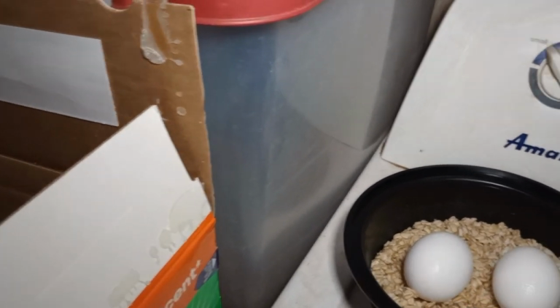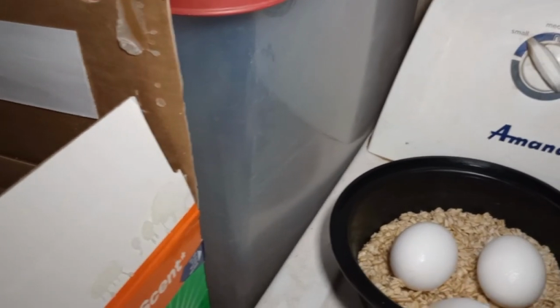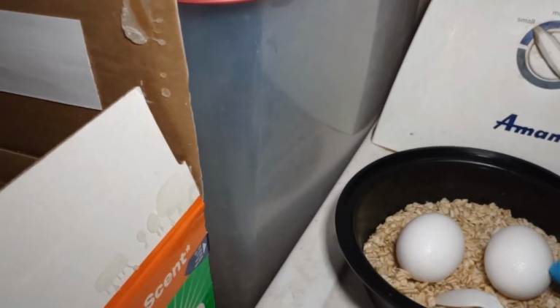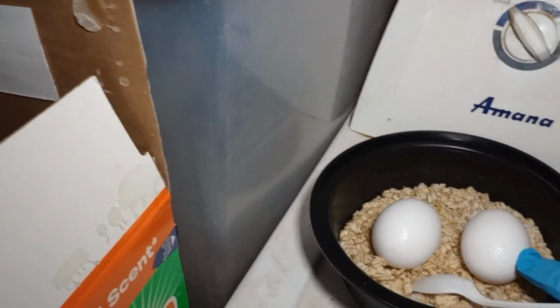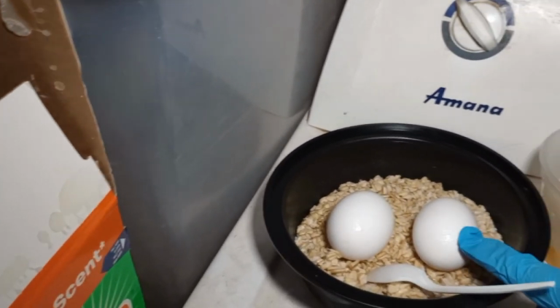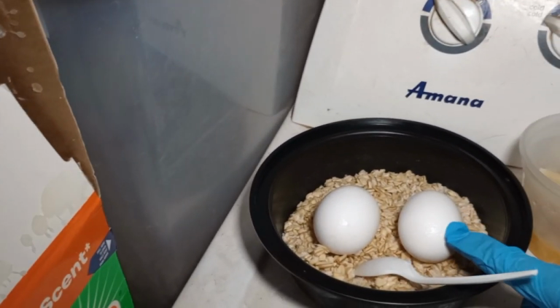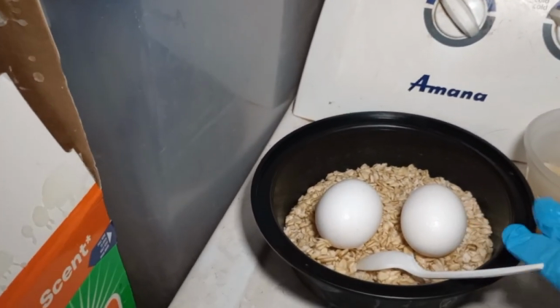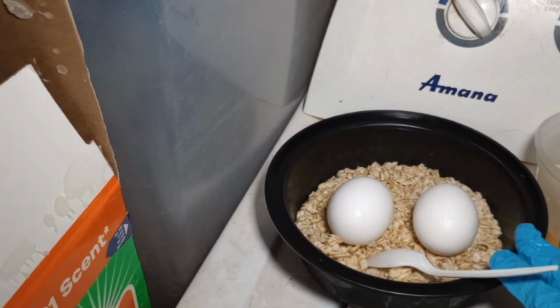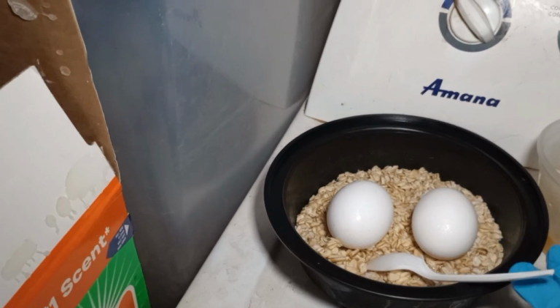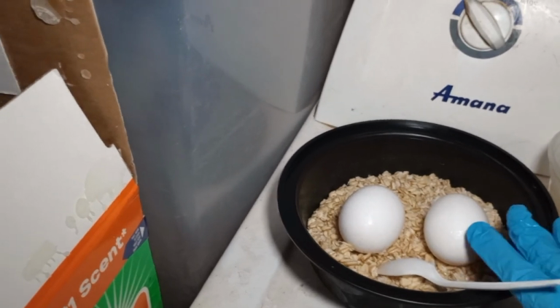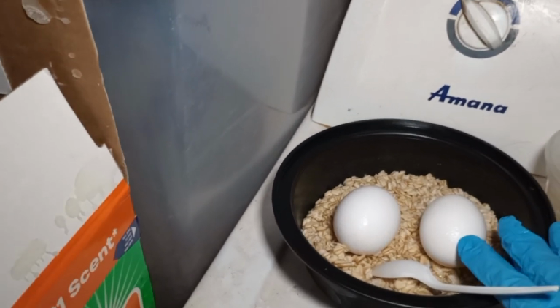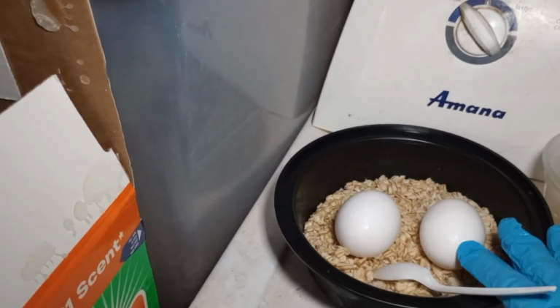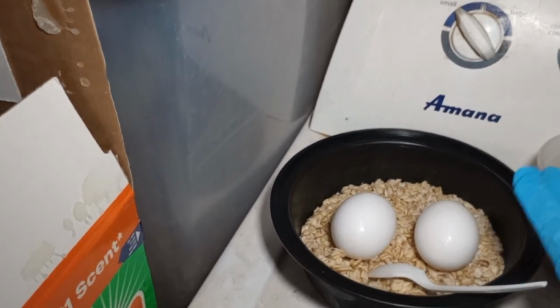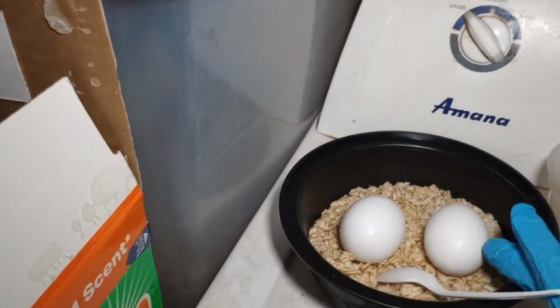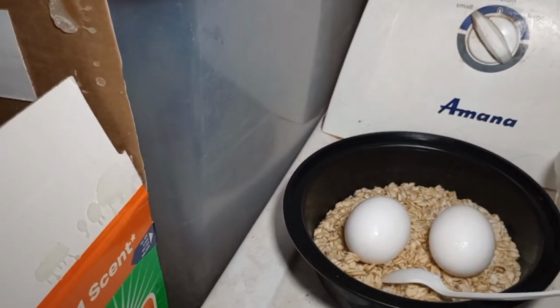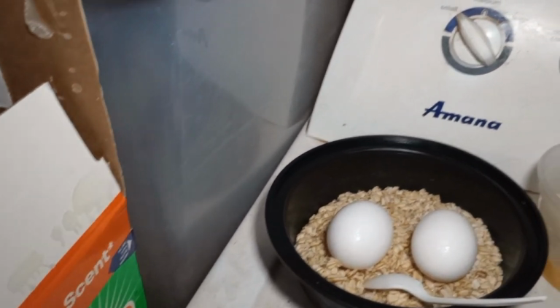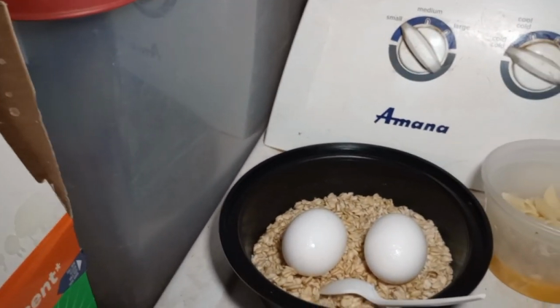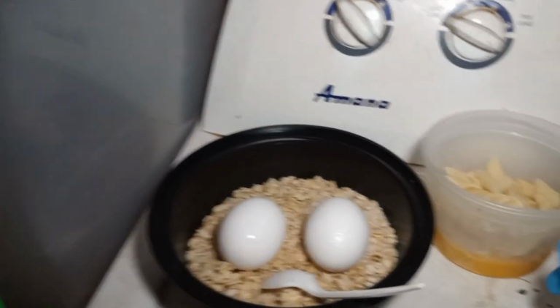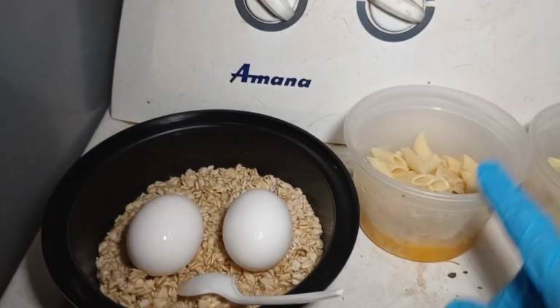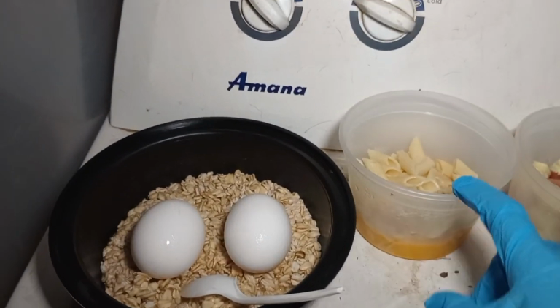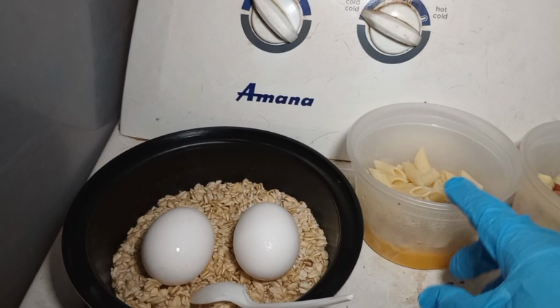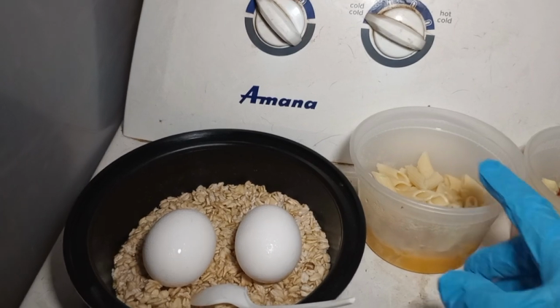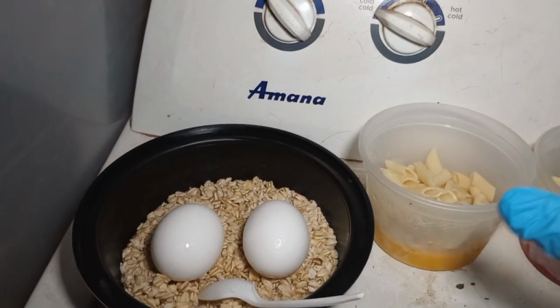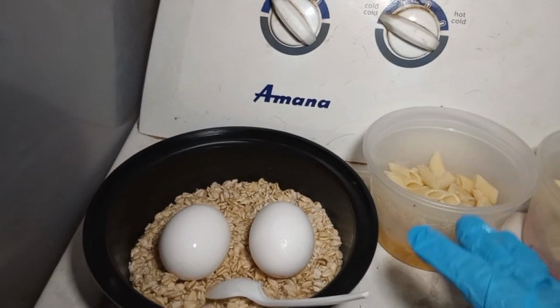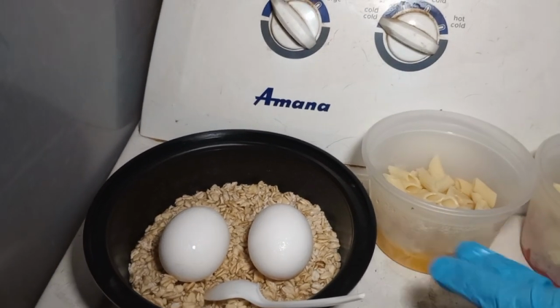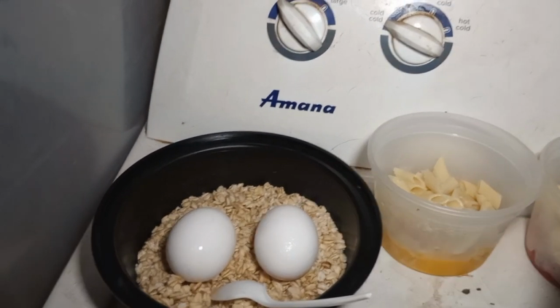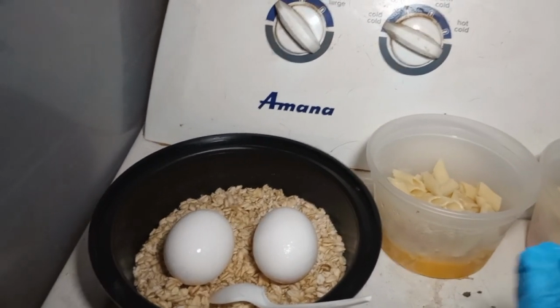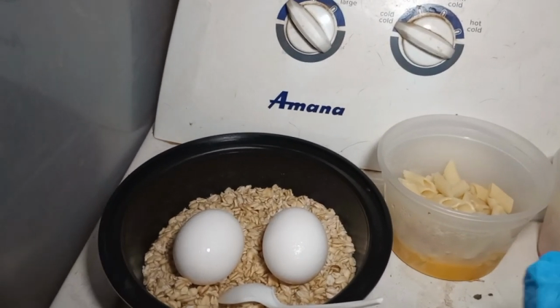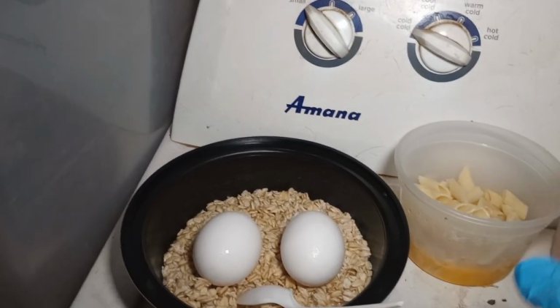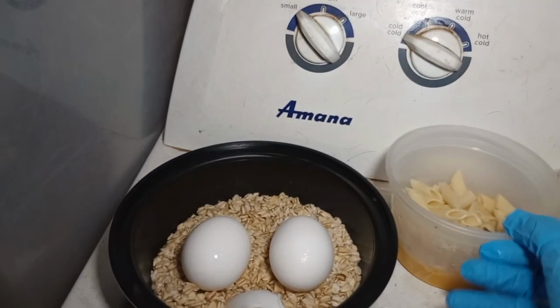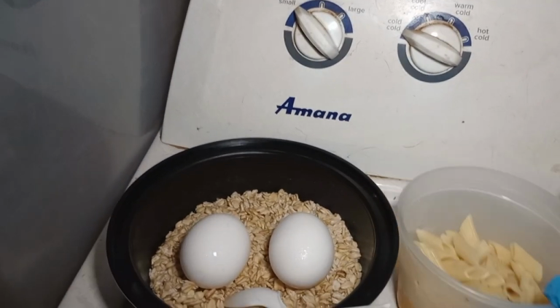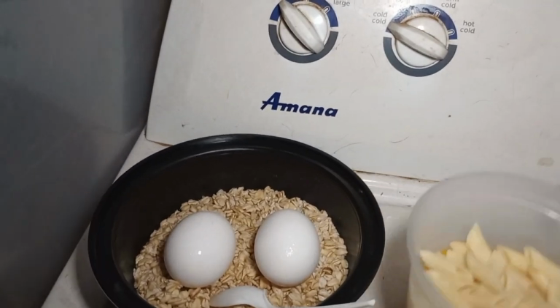I will add these two eggs to her food. And then here I had made a pasta salad and I just had some pasta that stuck to the bottom of the pot, so I'm just using that.